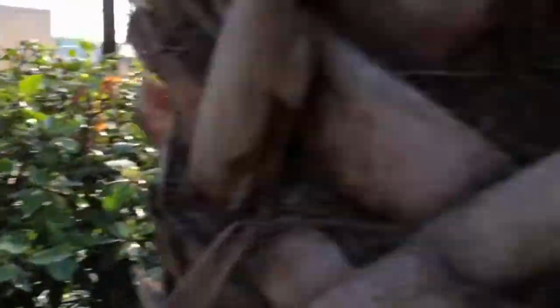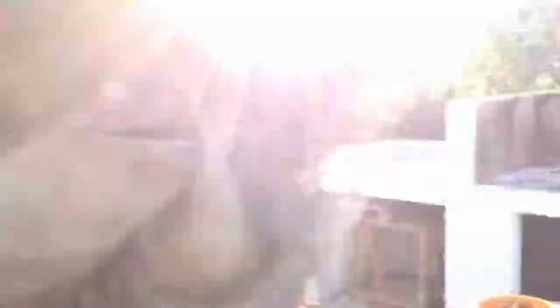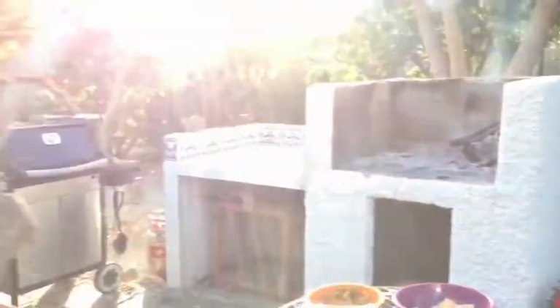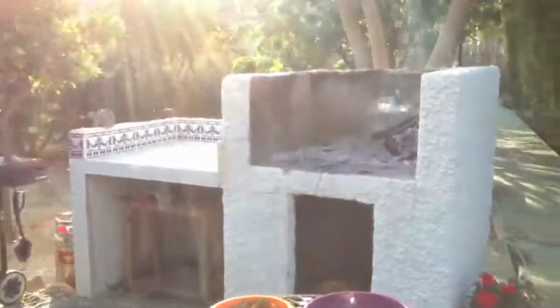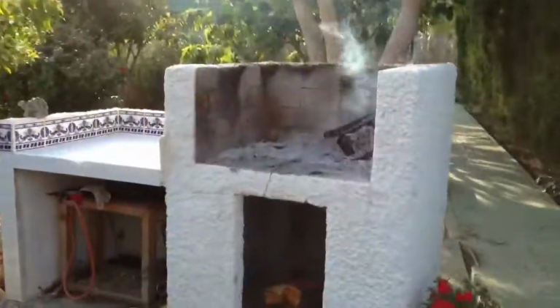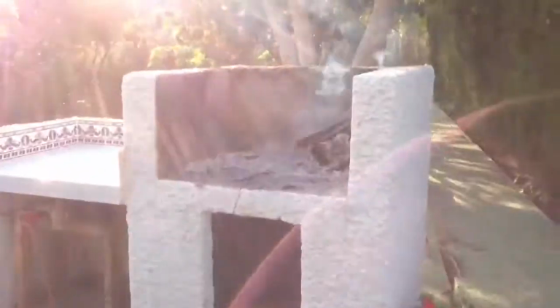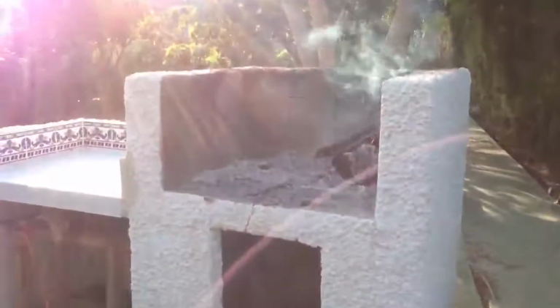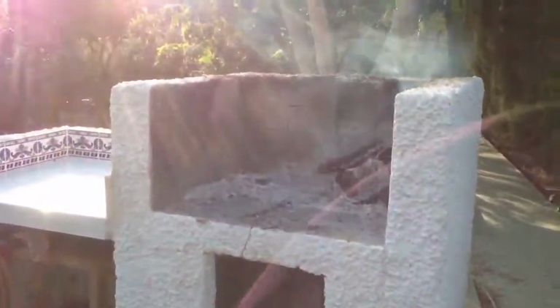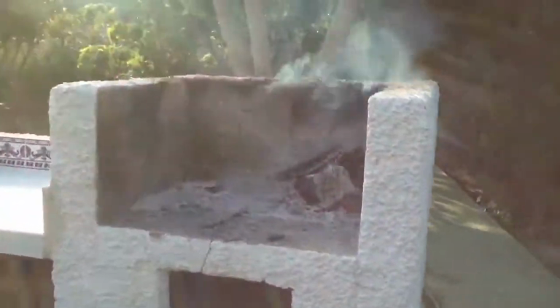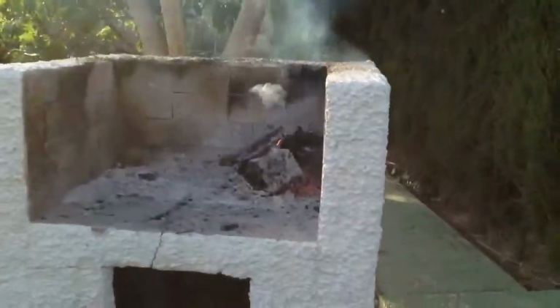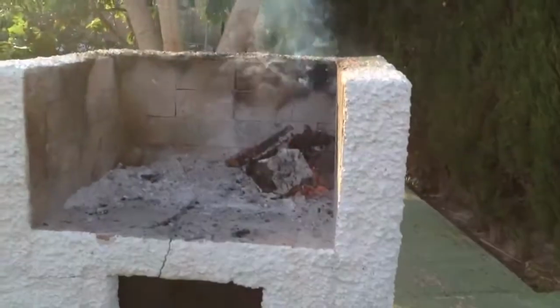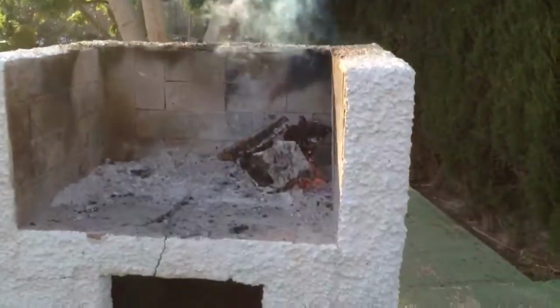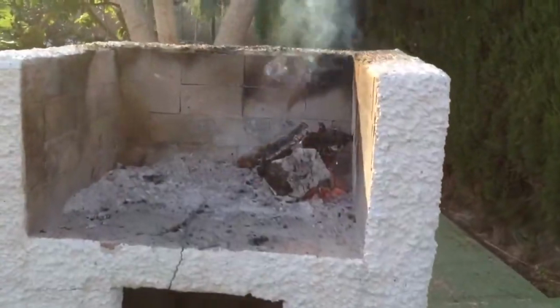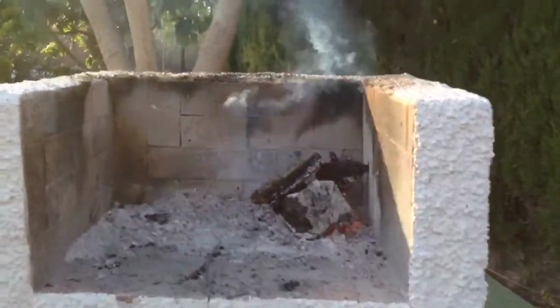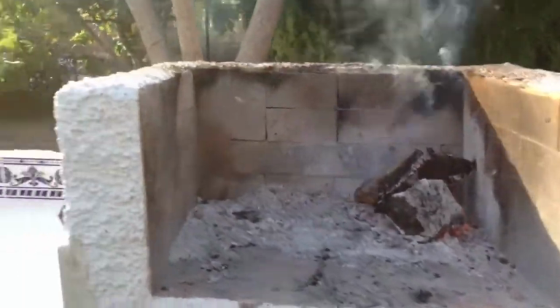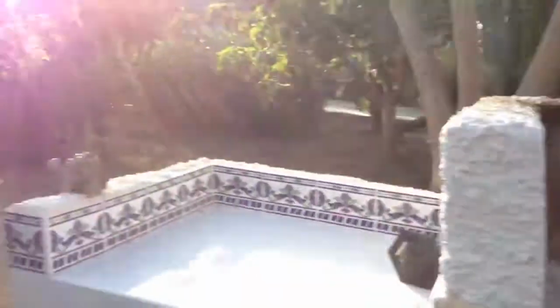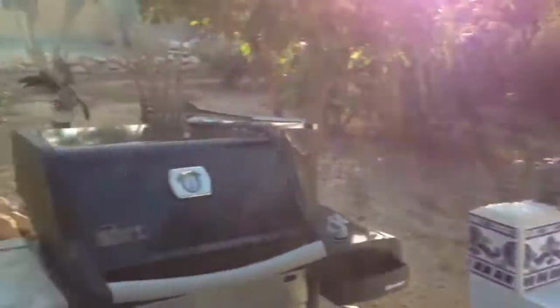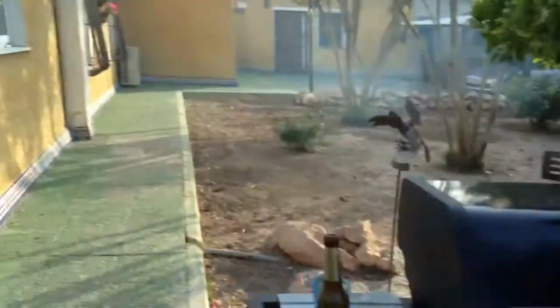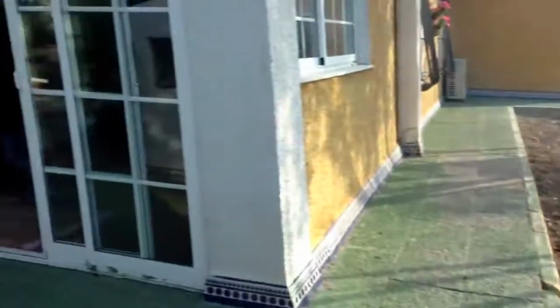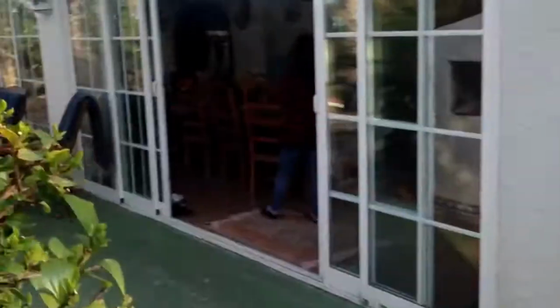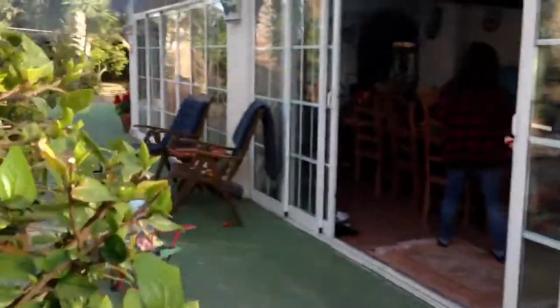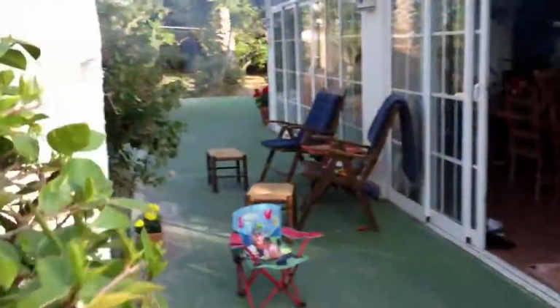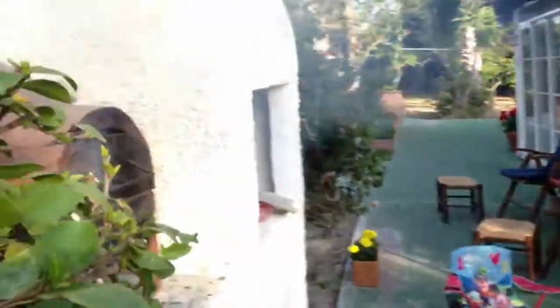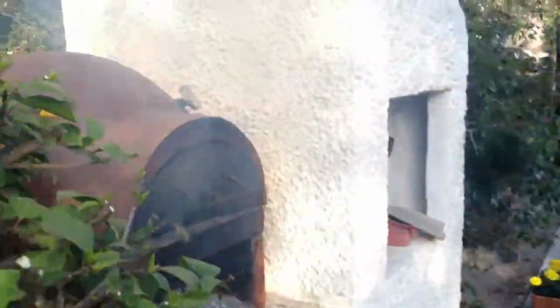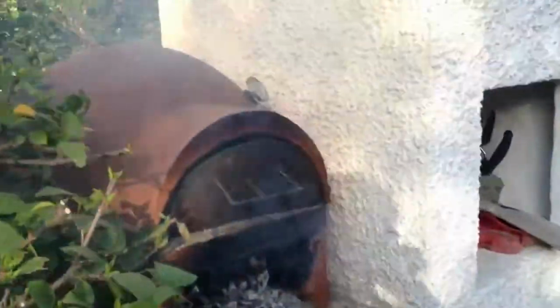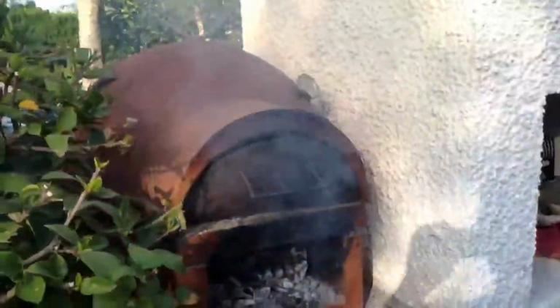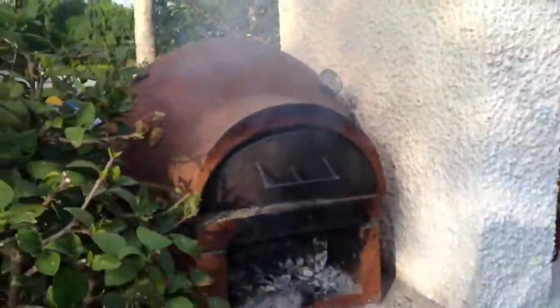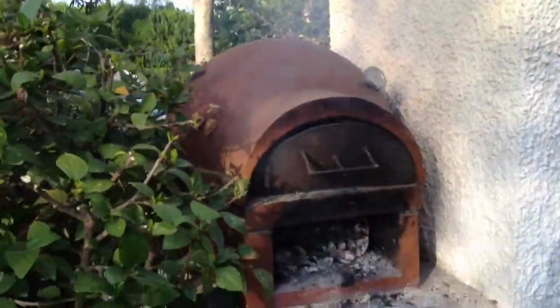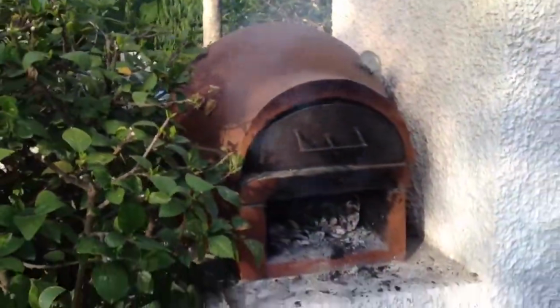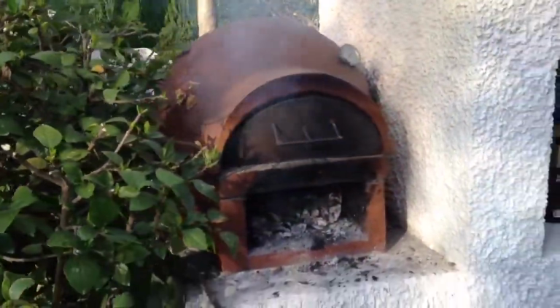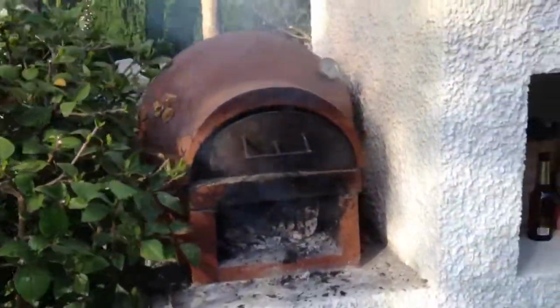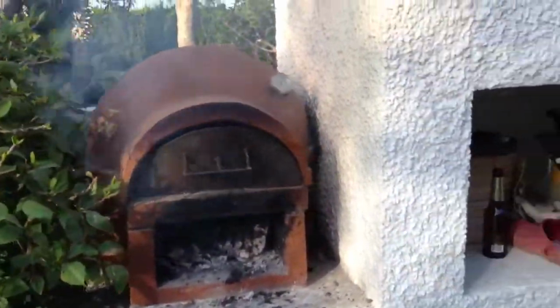And then we got firewood getting ready to go into the pizza oven. And then we got pizza oven. Full speed.